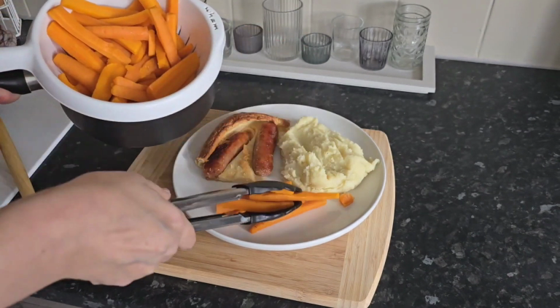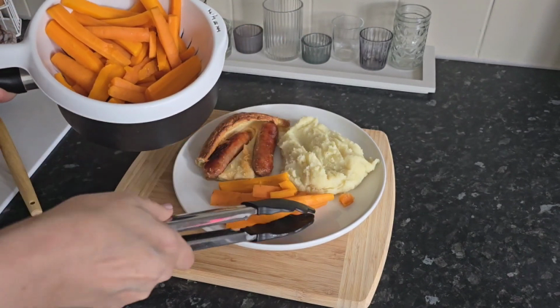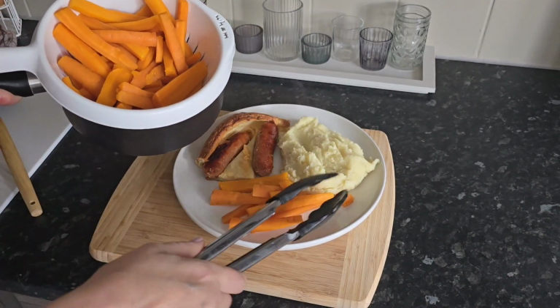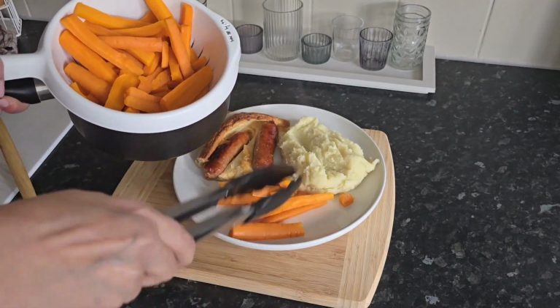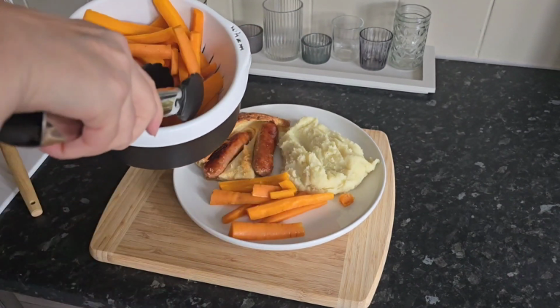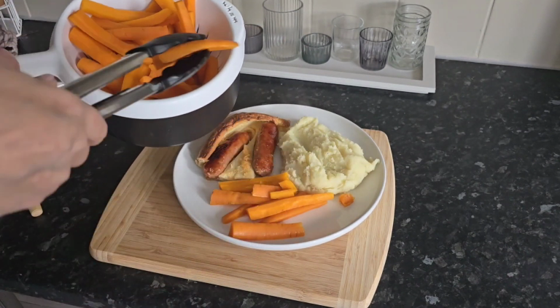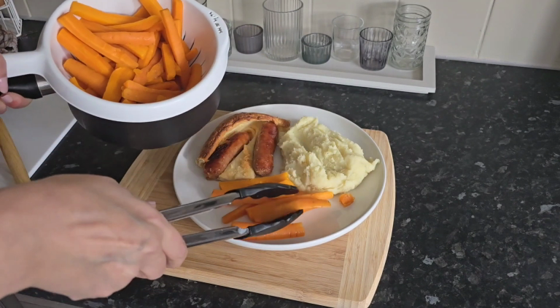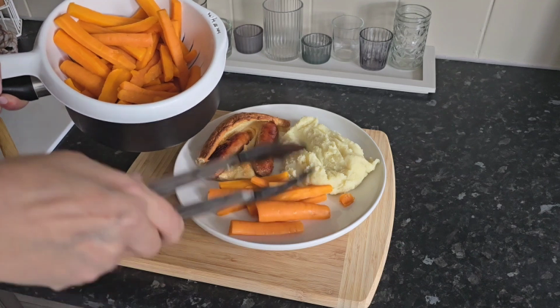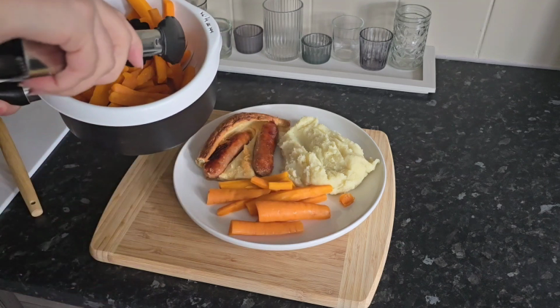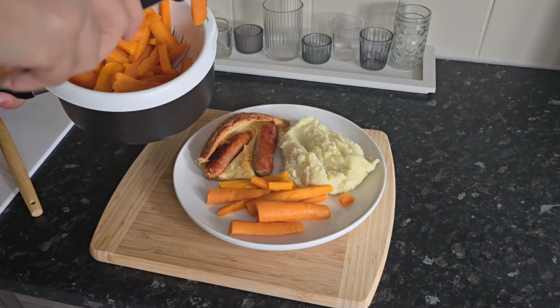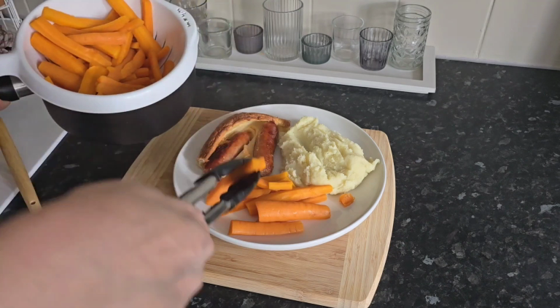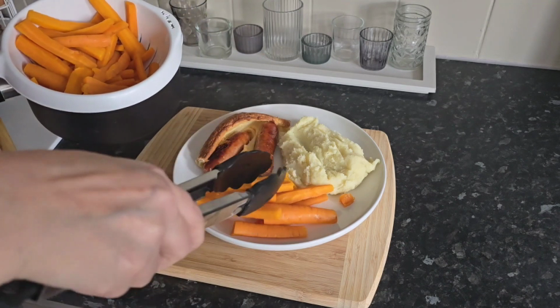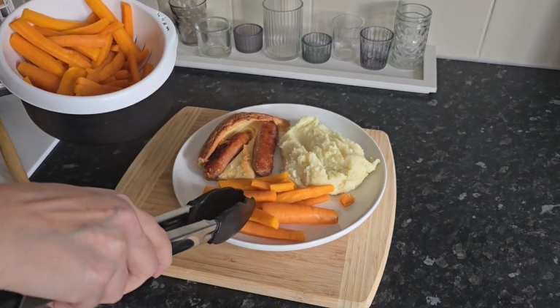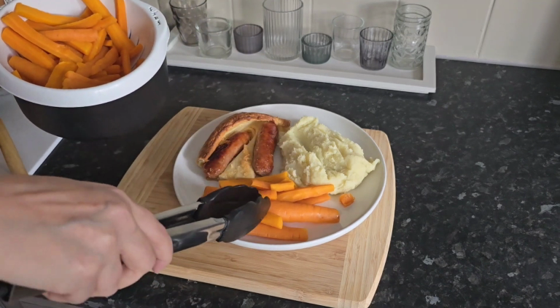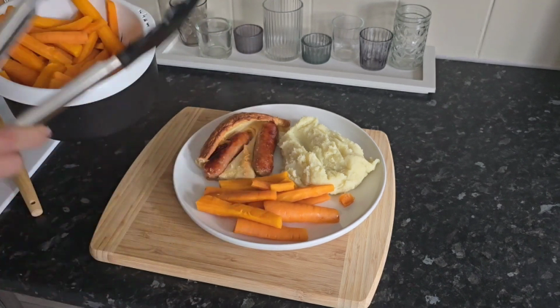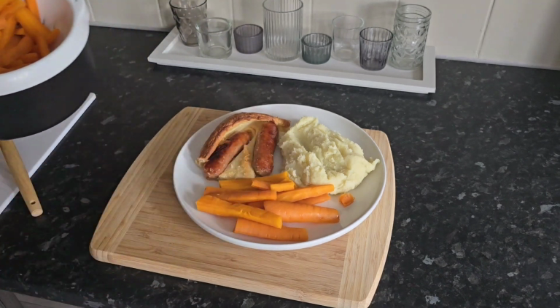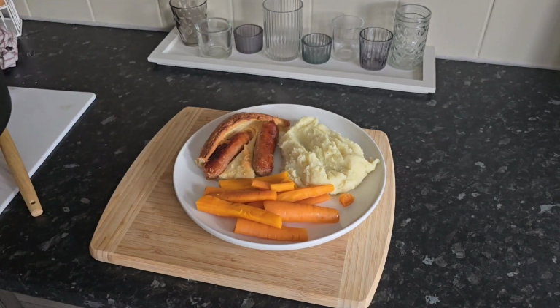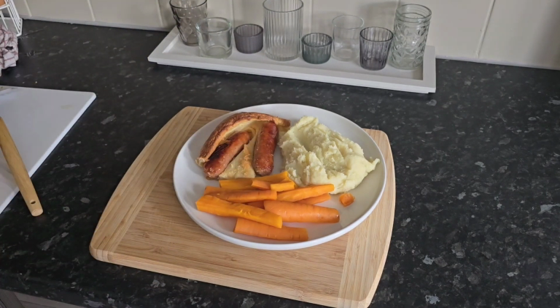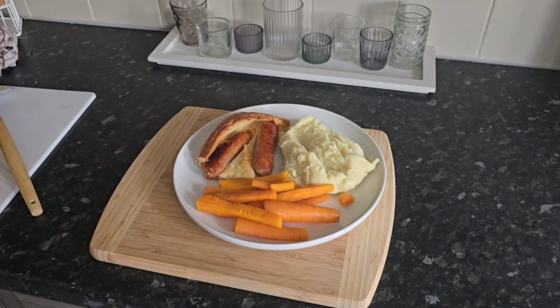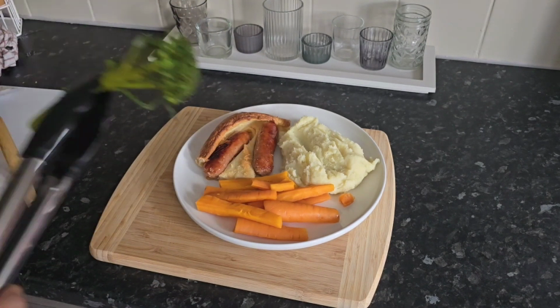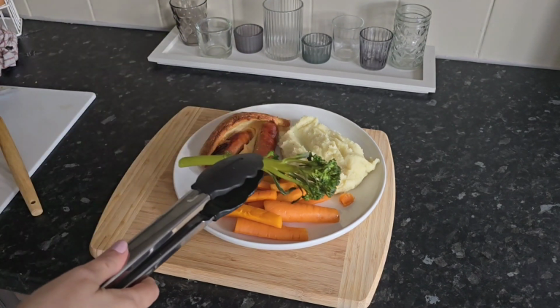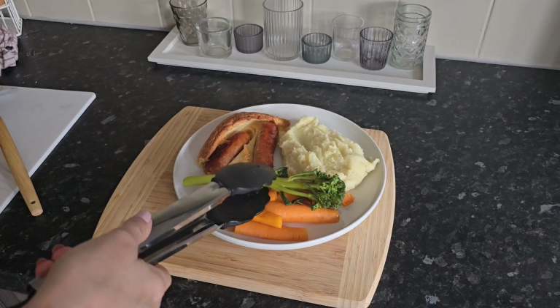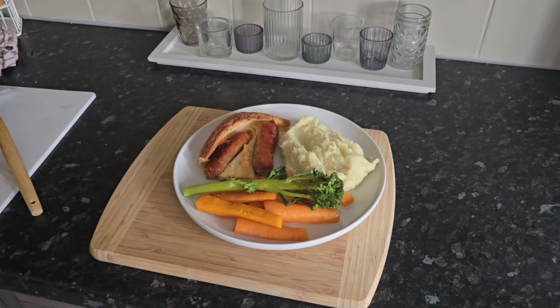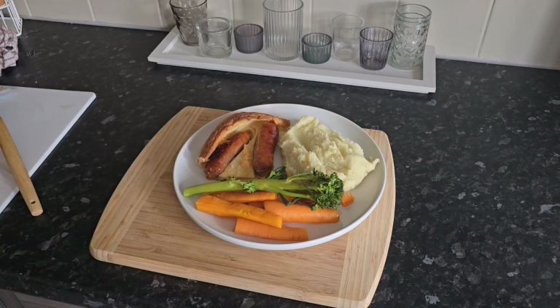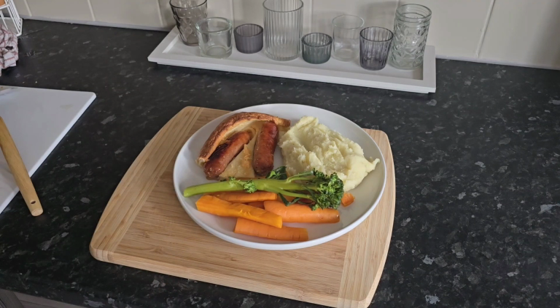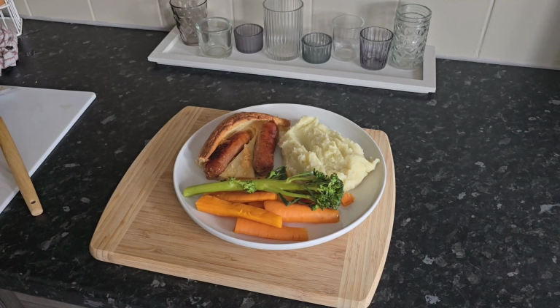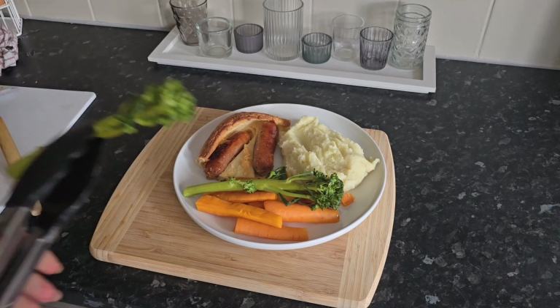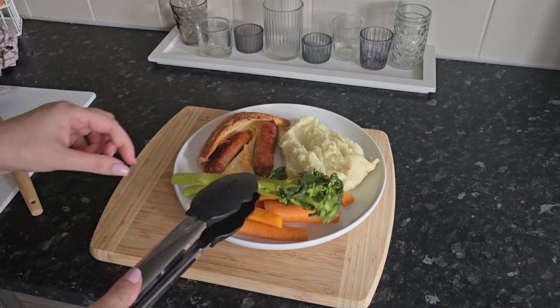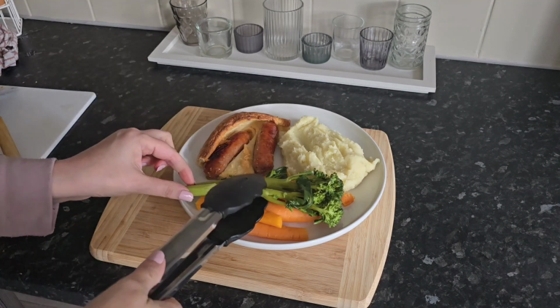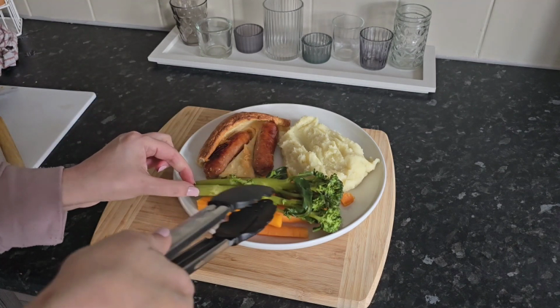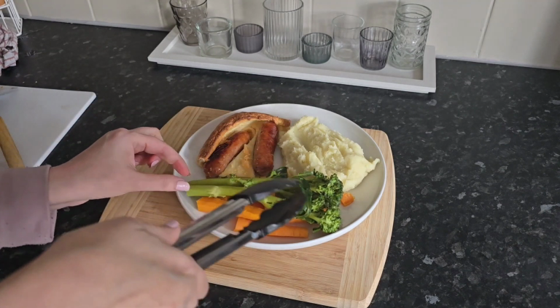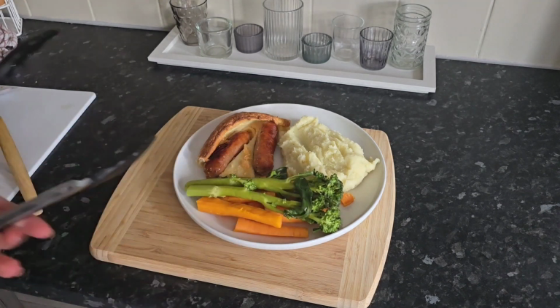I've got rustic. I've left the skin on the carrots. I've just gave them a good scrub. Then some tender stem broccoli, two pieces on top.